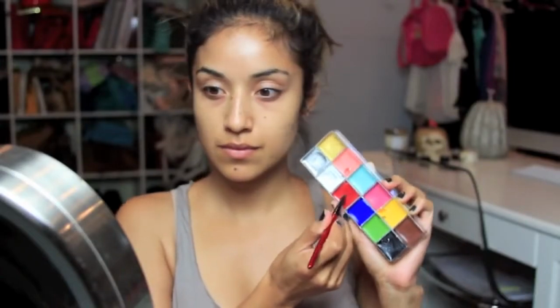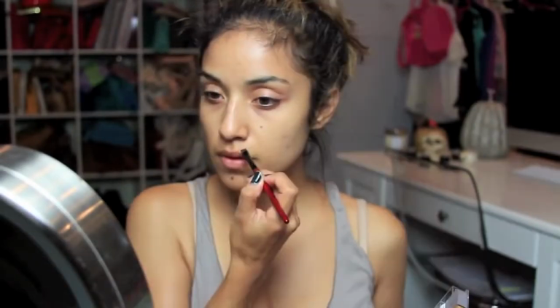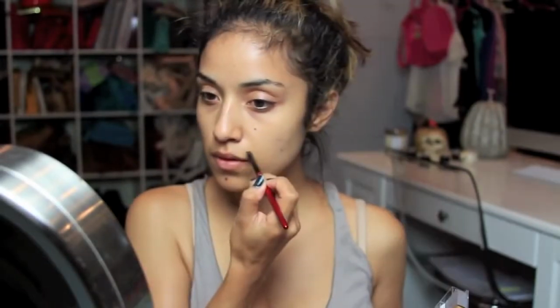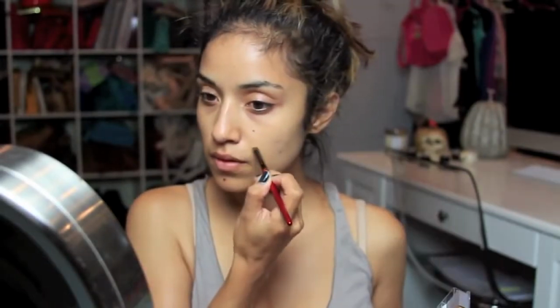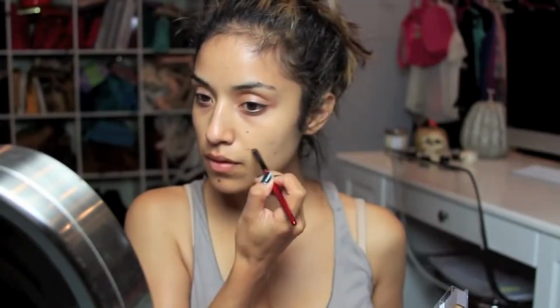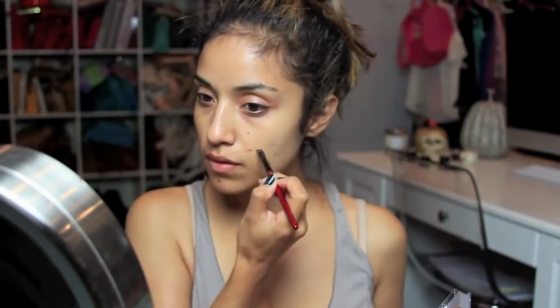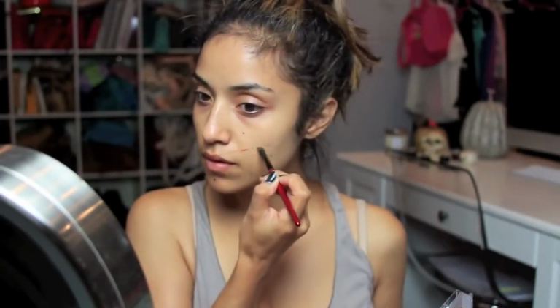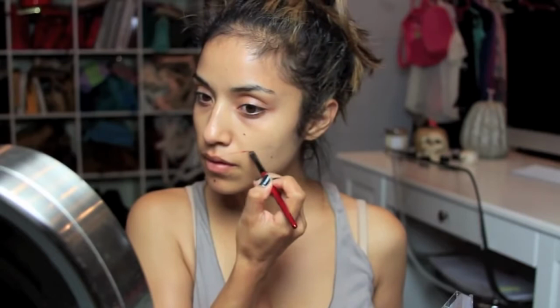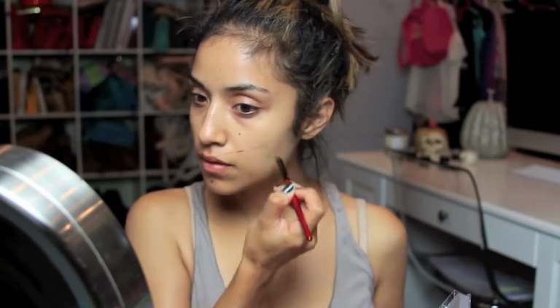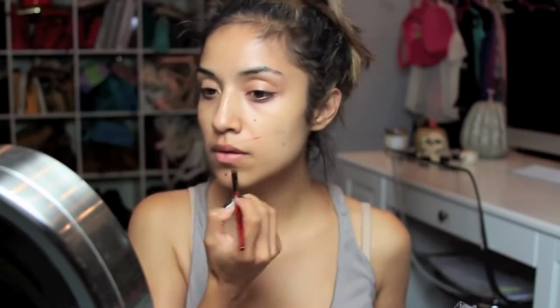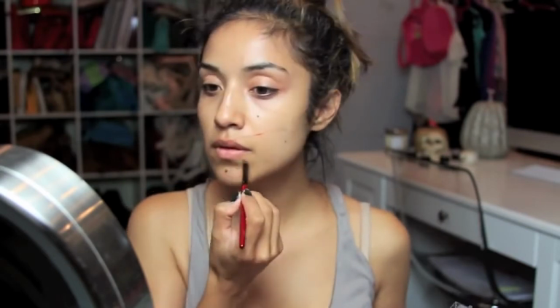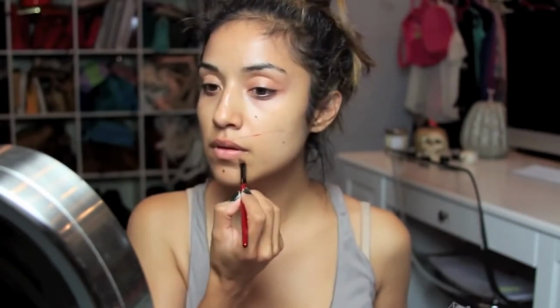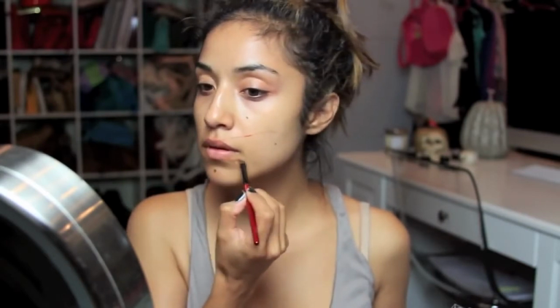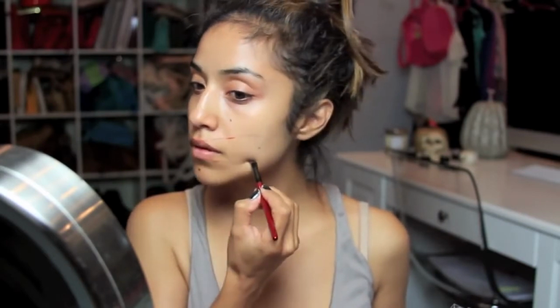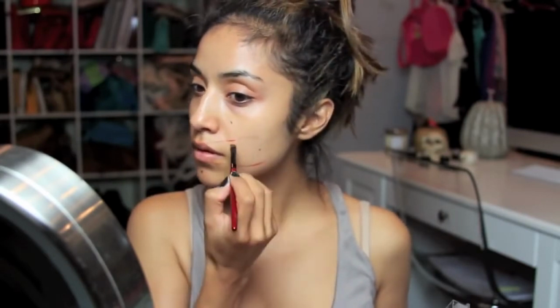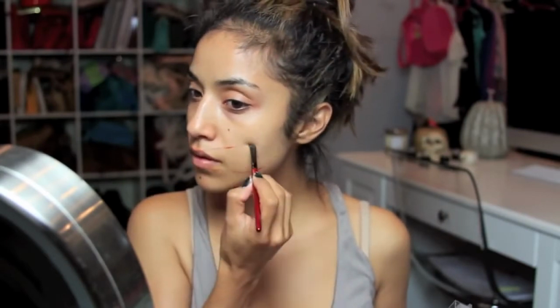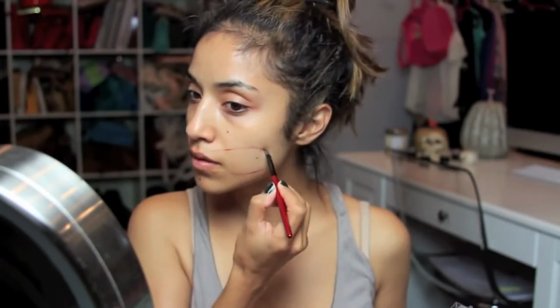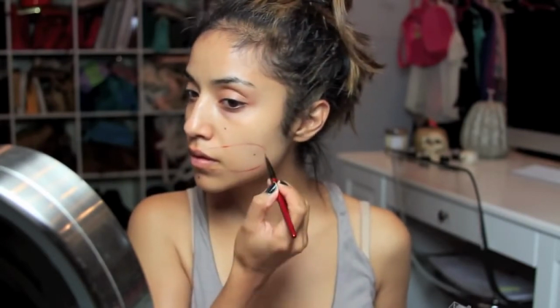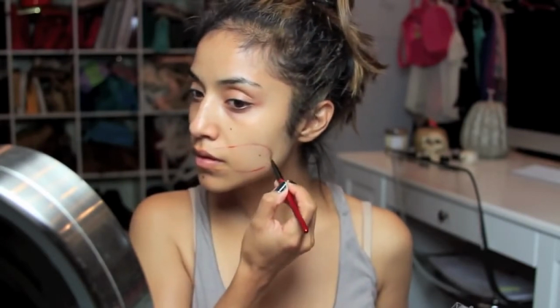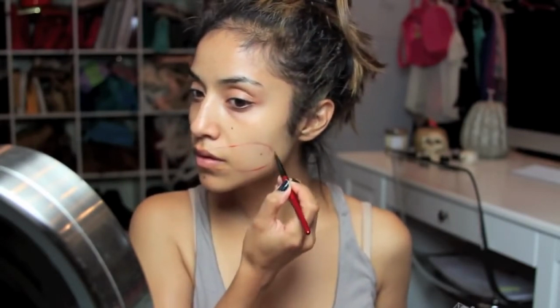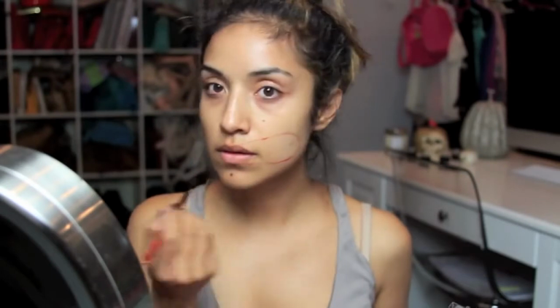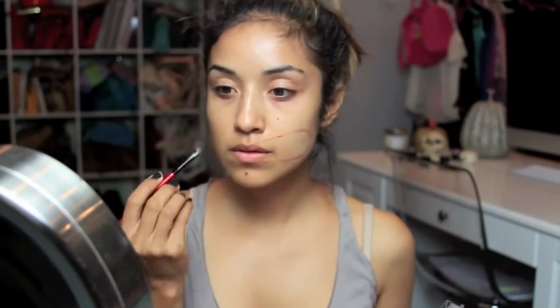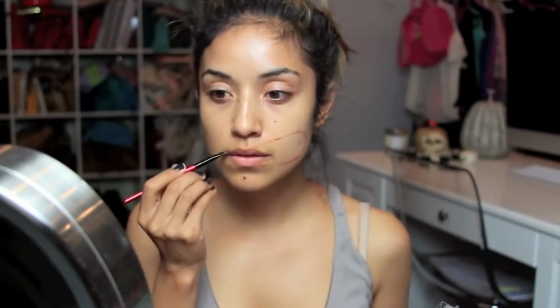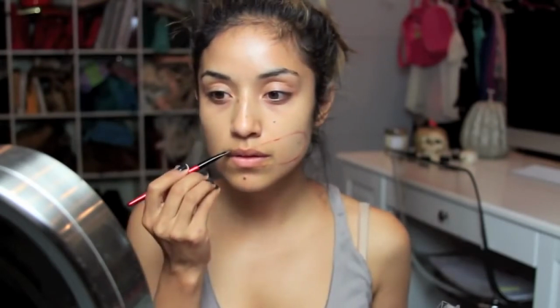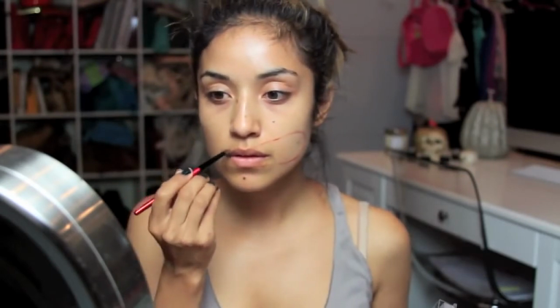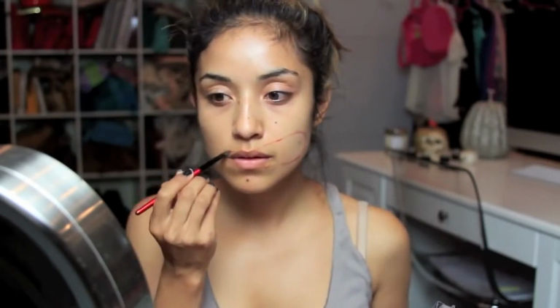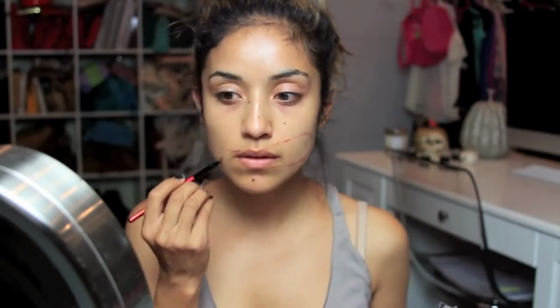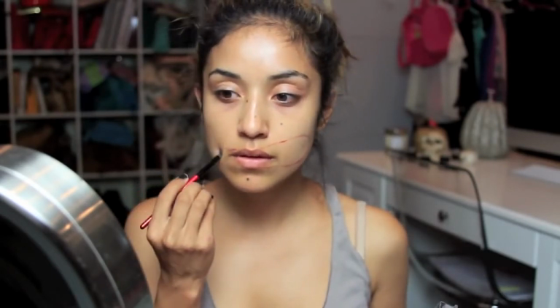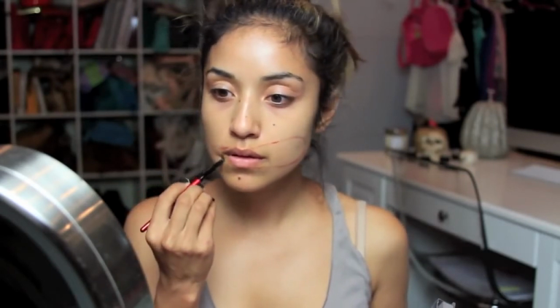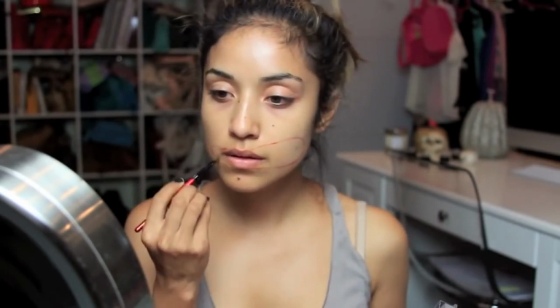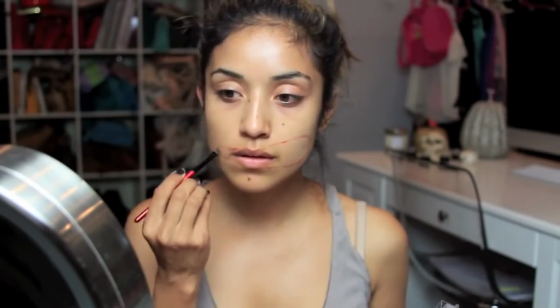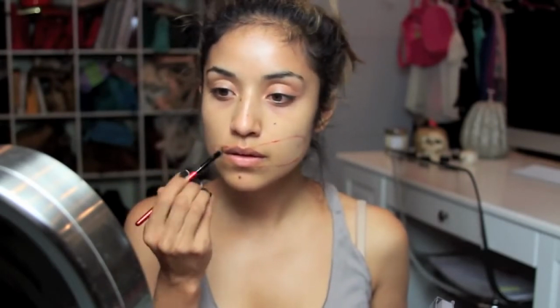To begin this transformation, I'm going to outline where I want my teeth to be exposed, and I'm just taking a red from the Makeup Forever flash color case and an angled brush to do so.